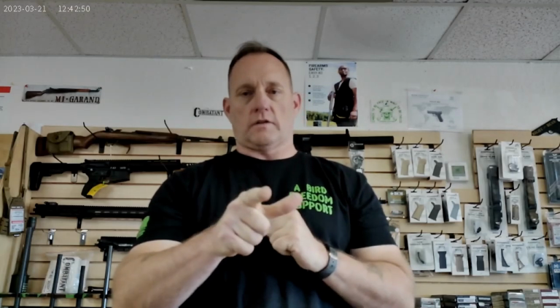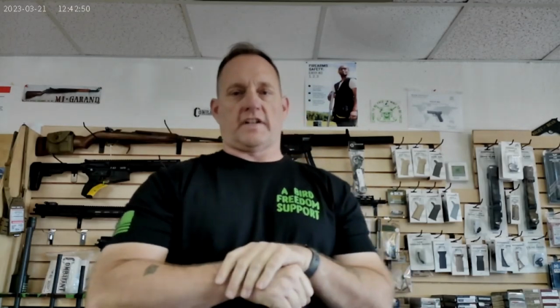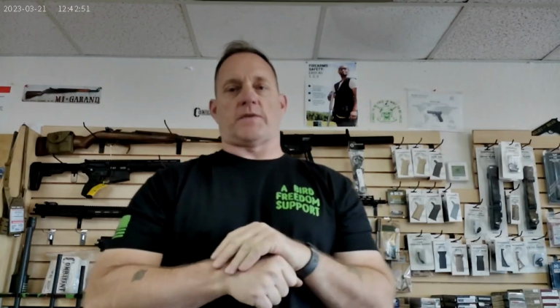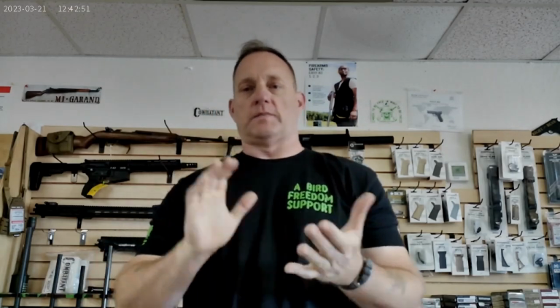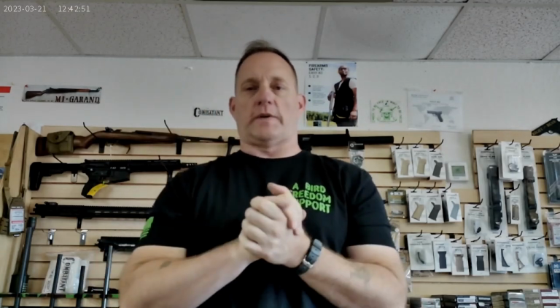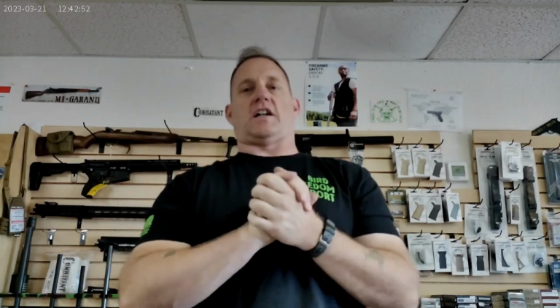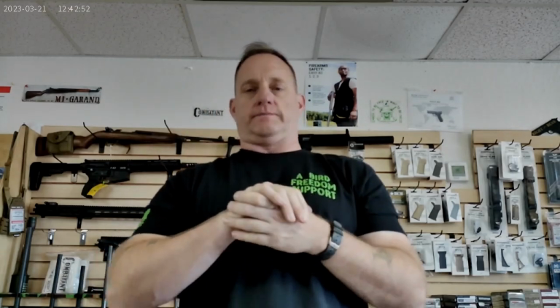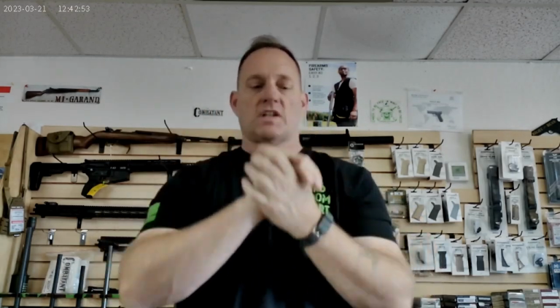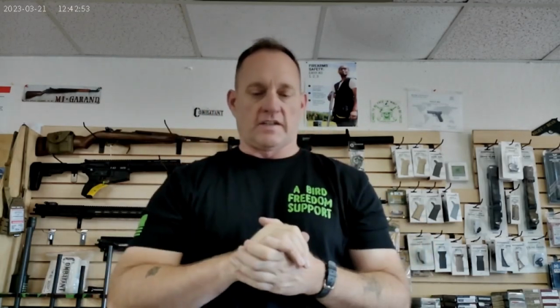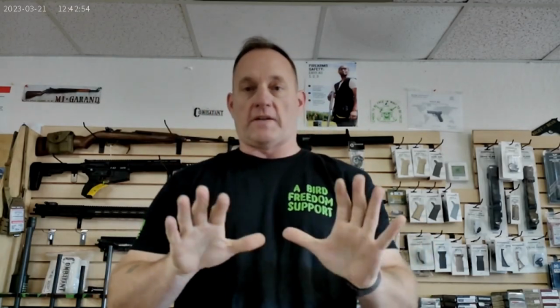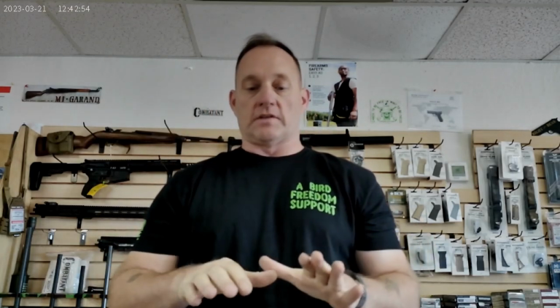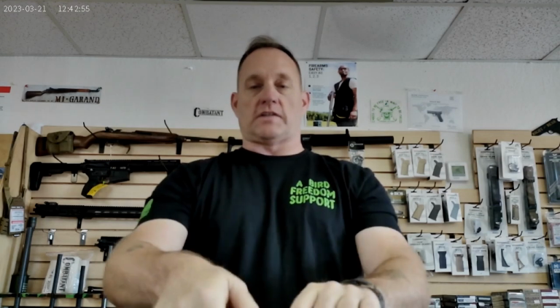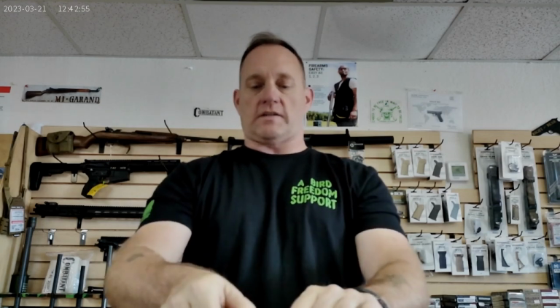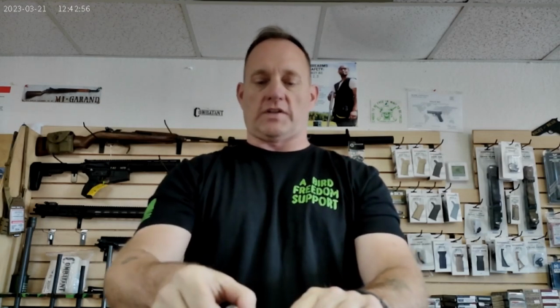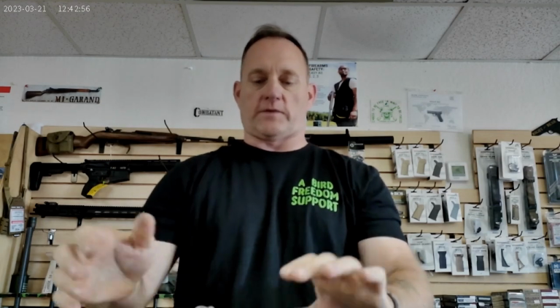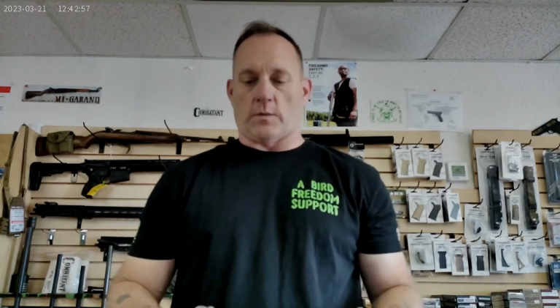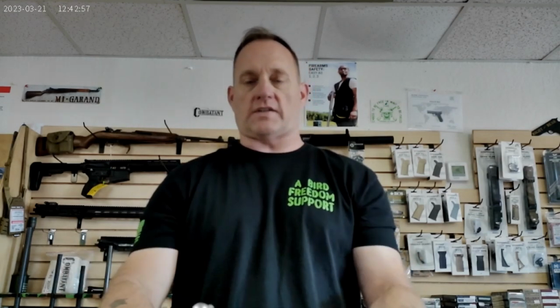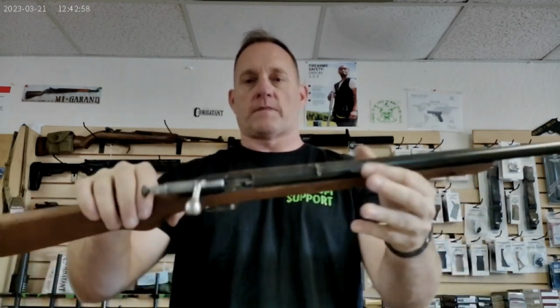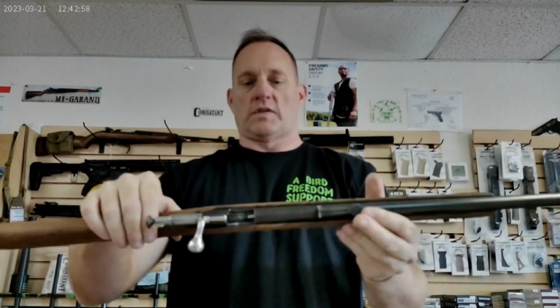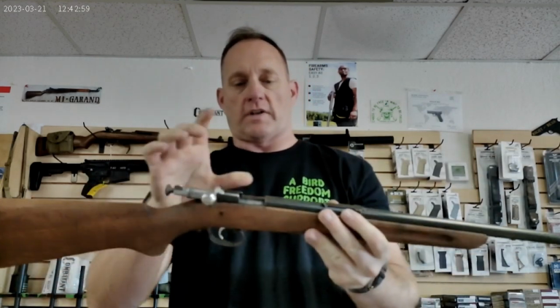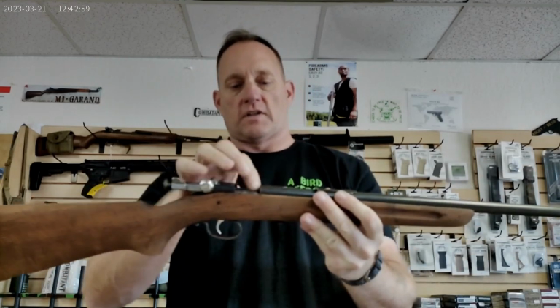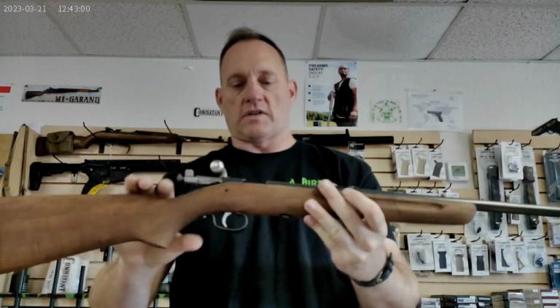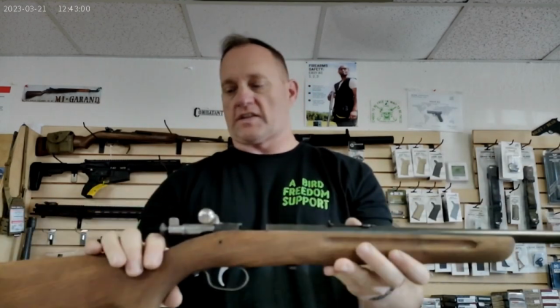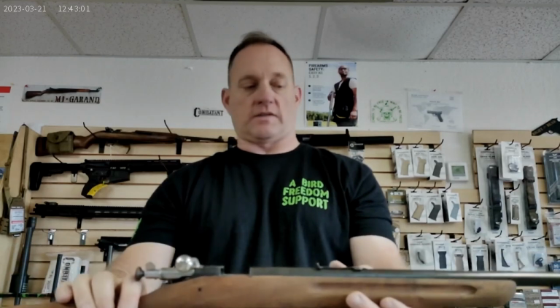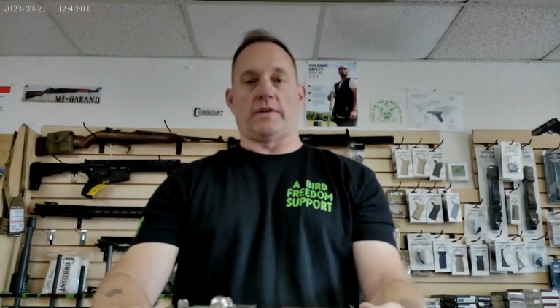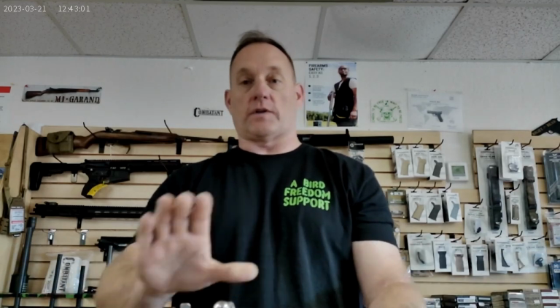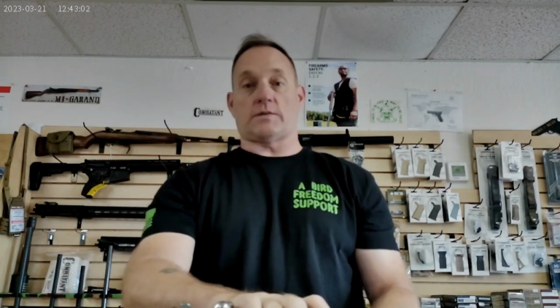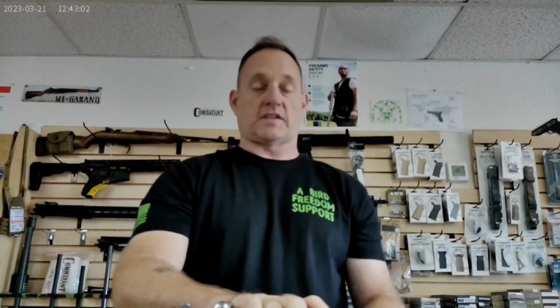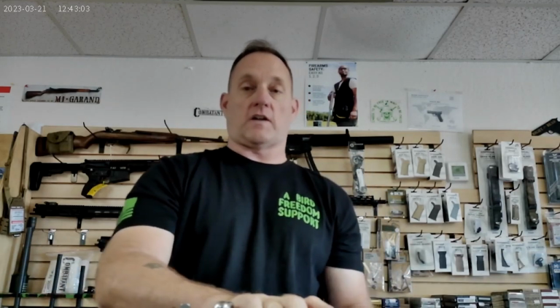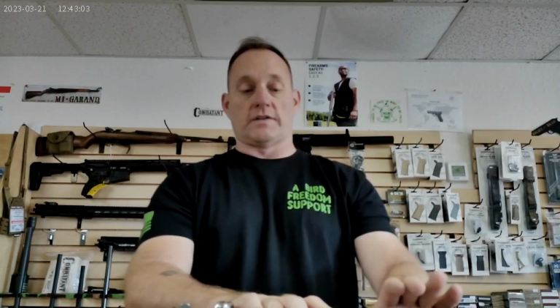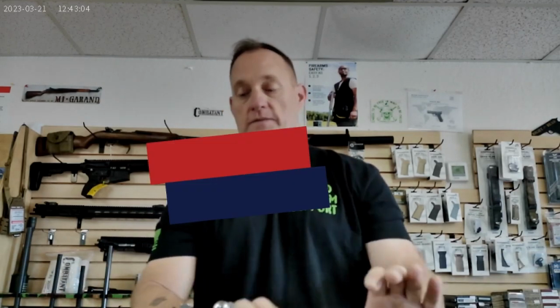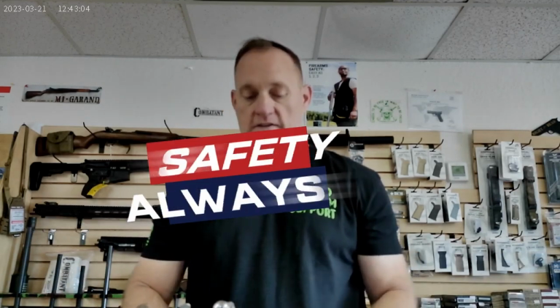Good morning, A-Bird friend and fam. Let's do a quick little dive into one of my favorite single-shot .22 rifles made by Winchester. Bolt to the rear, chamber is clear, so now we know for a fact we have a safe firearm on the table in front of us.